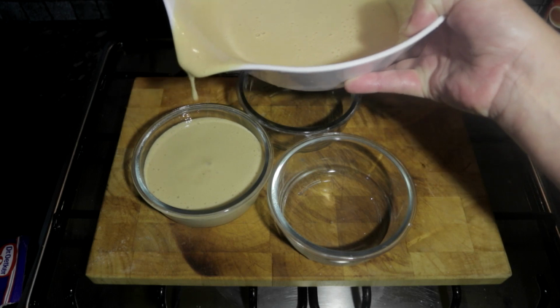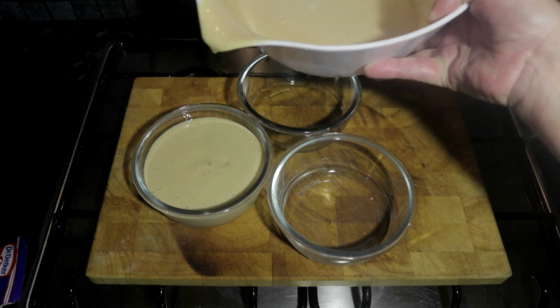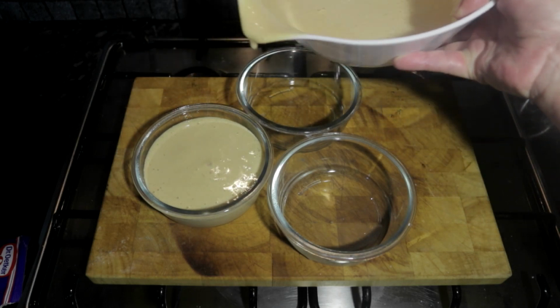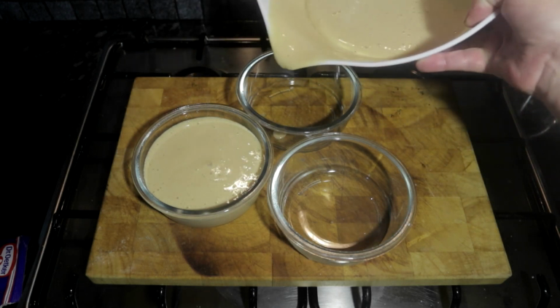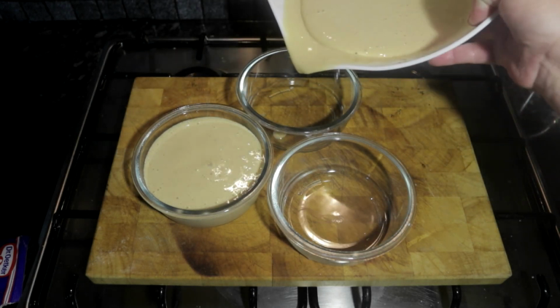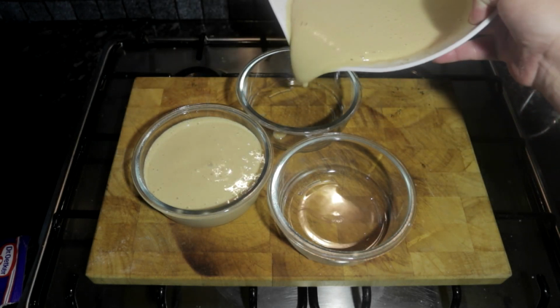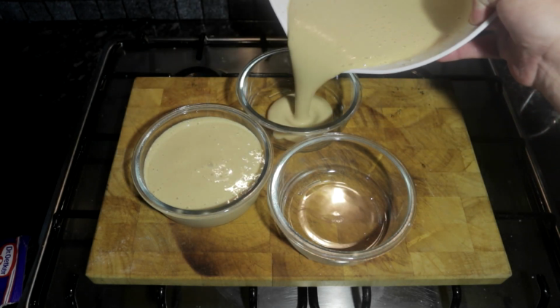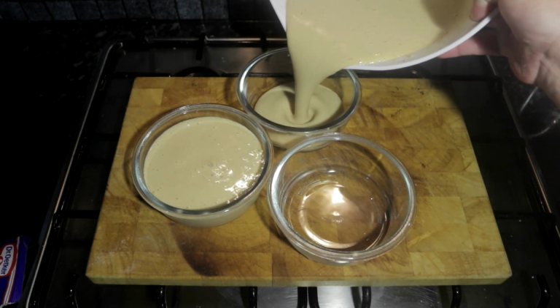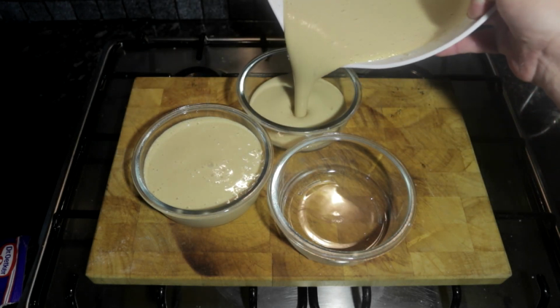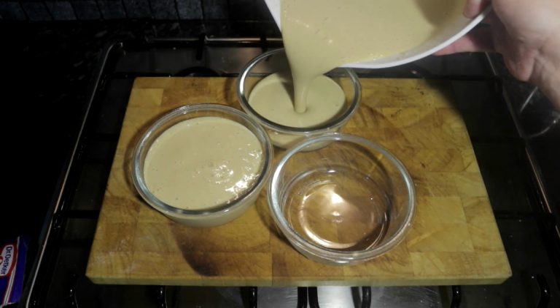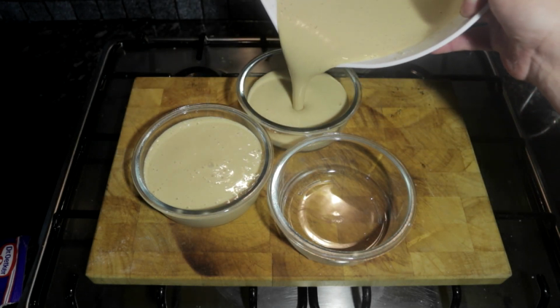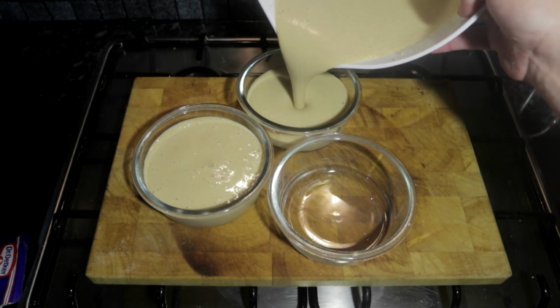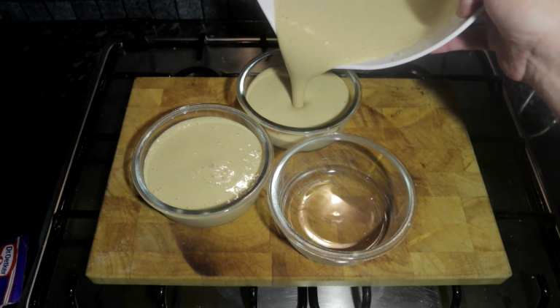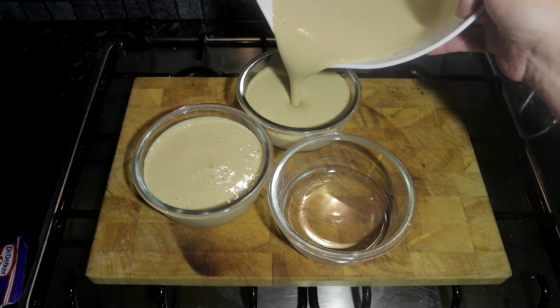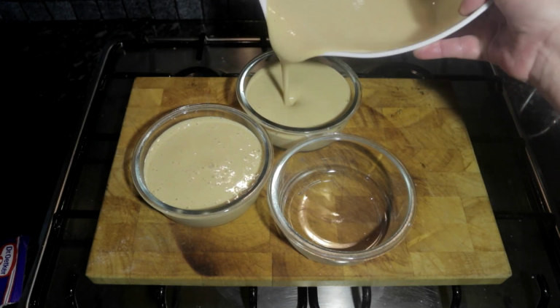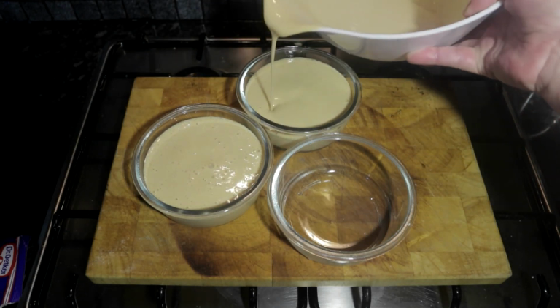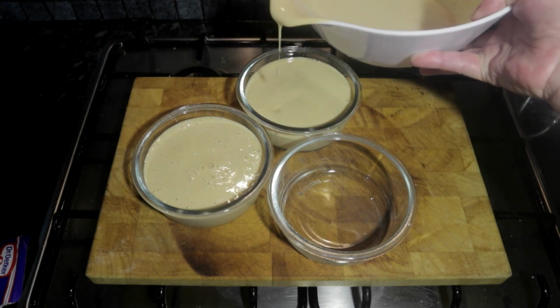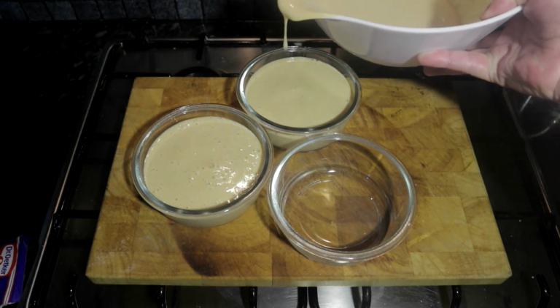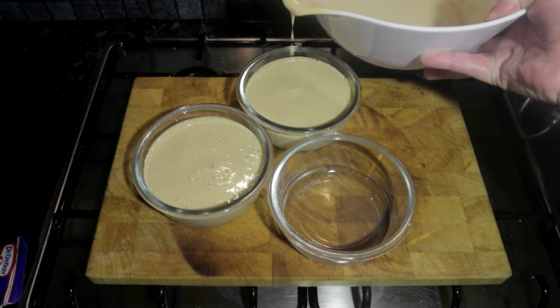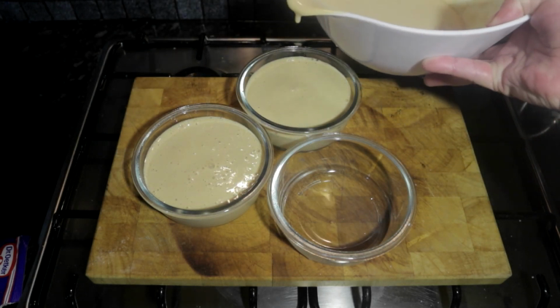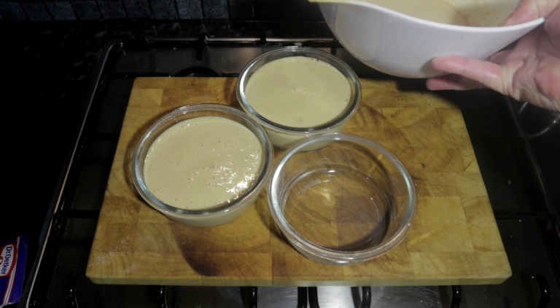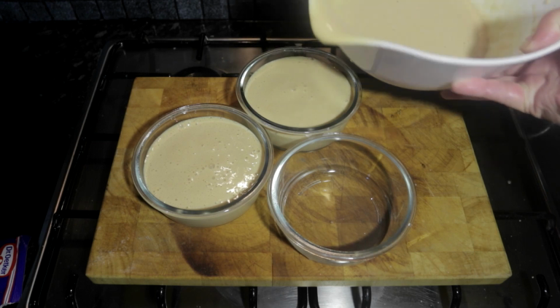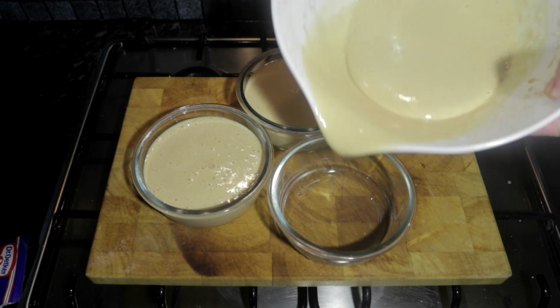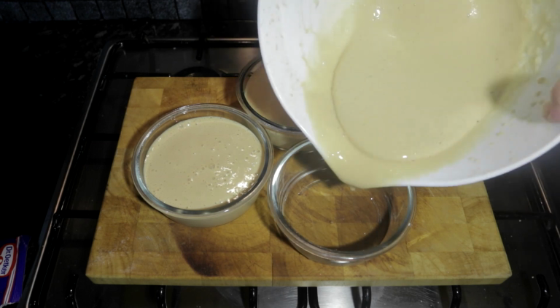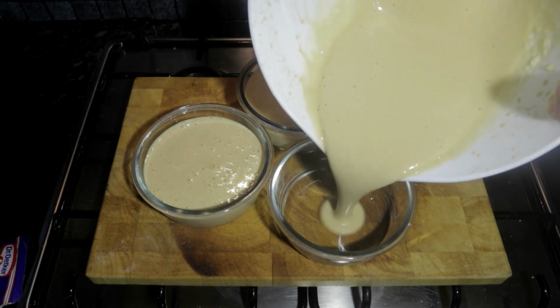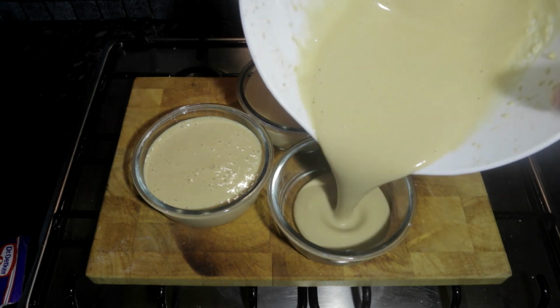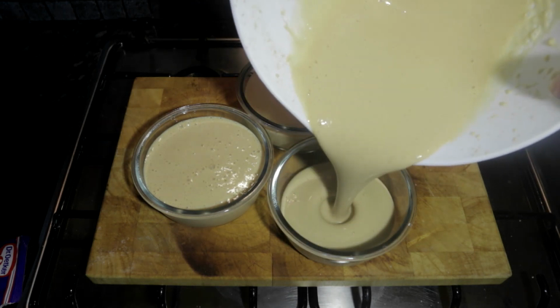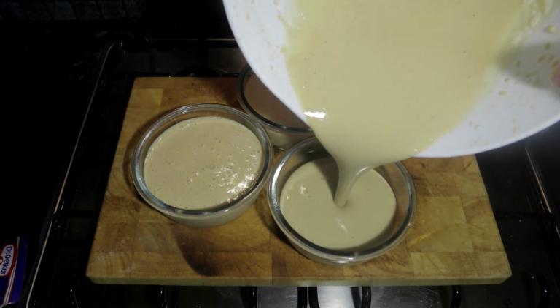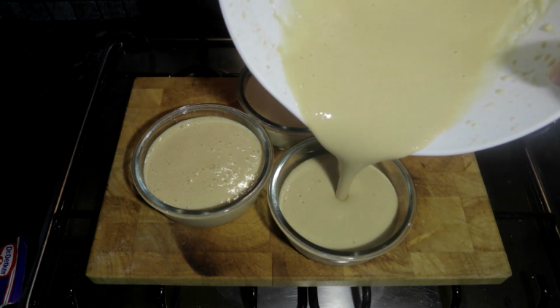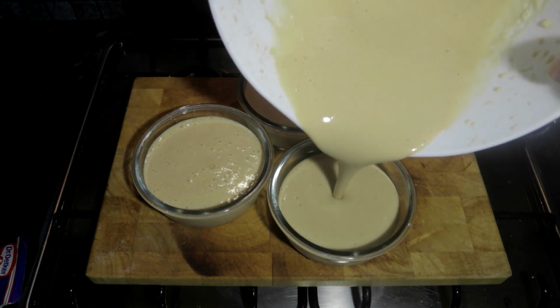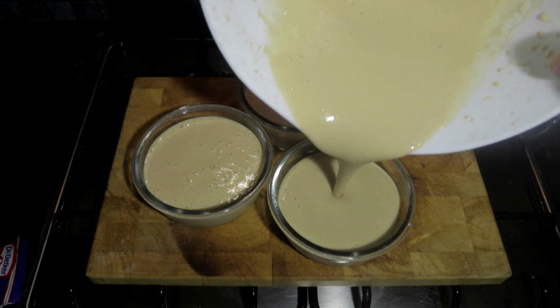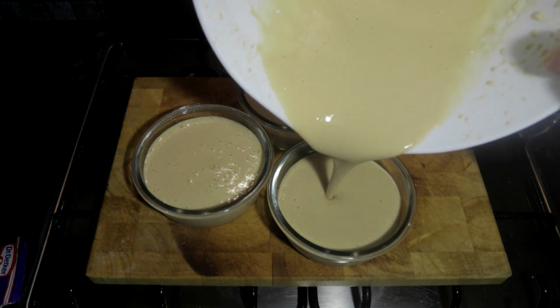Once you've done that, you are going to leave the mixture to harden, and then it will be ready to be eaten.